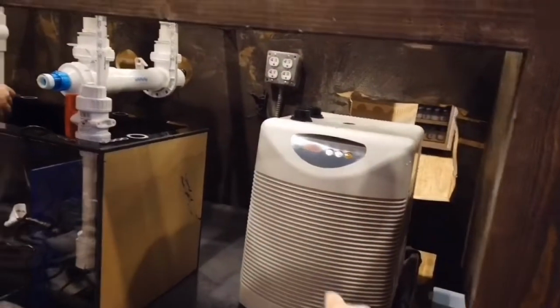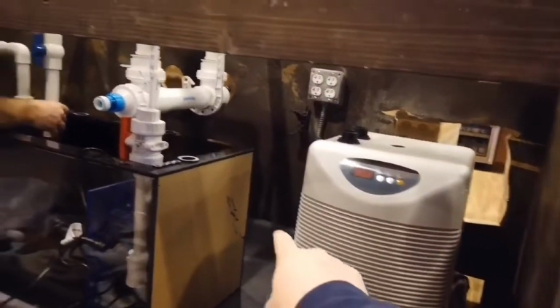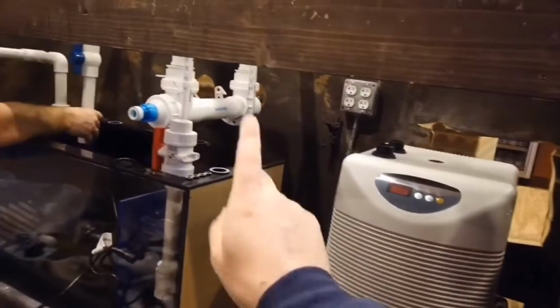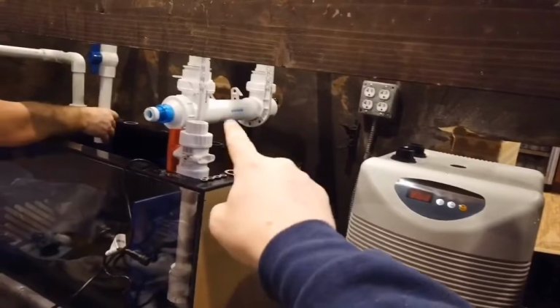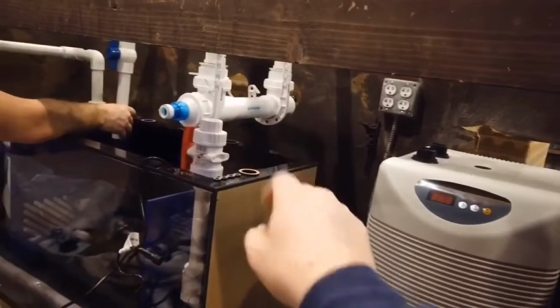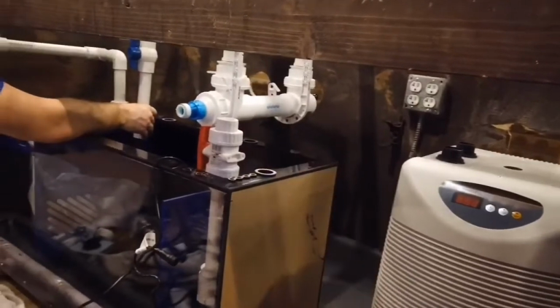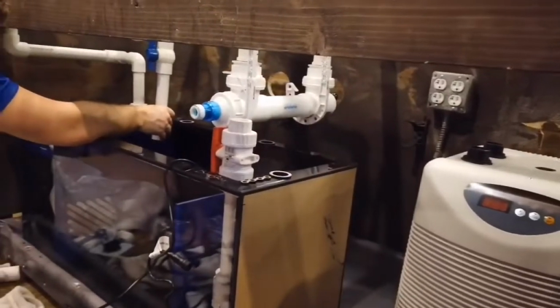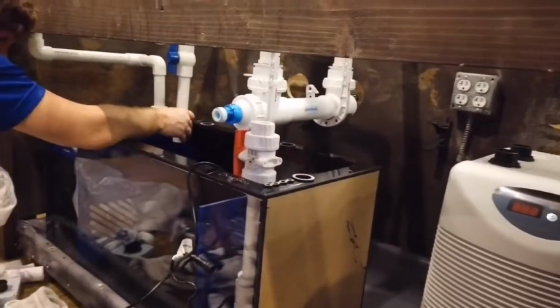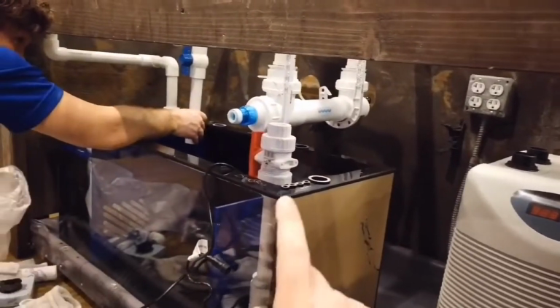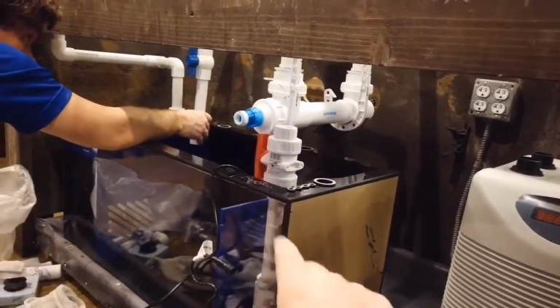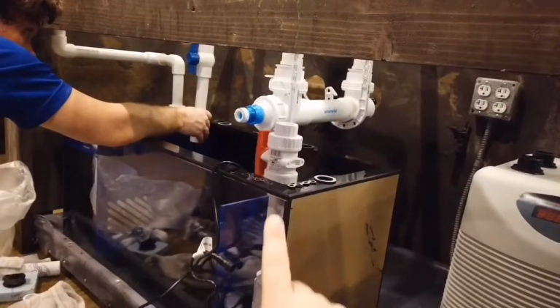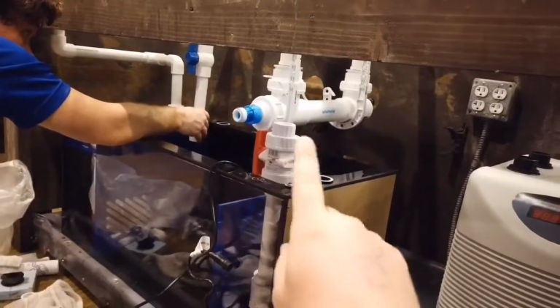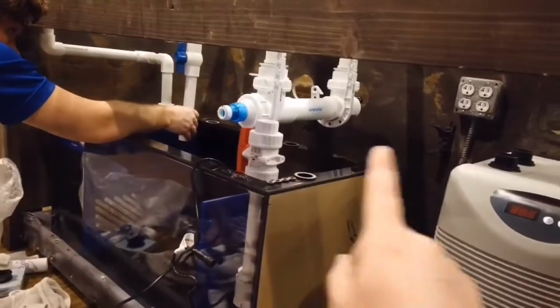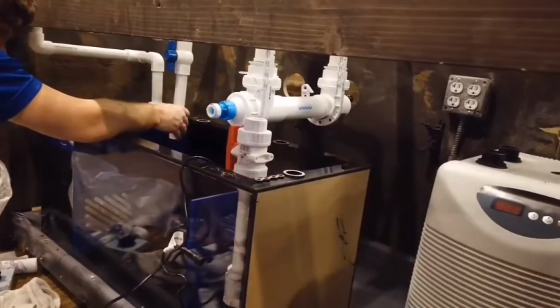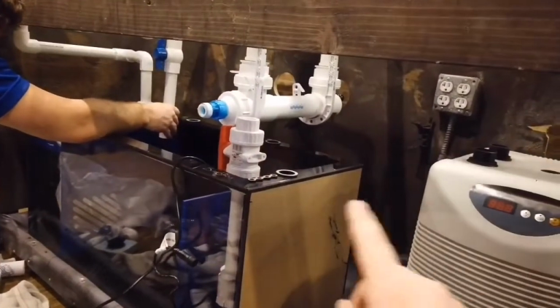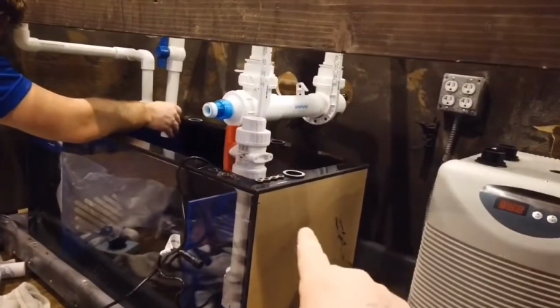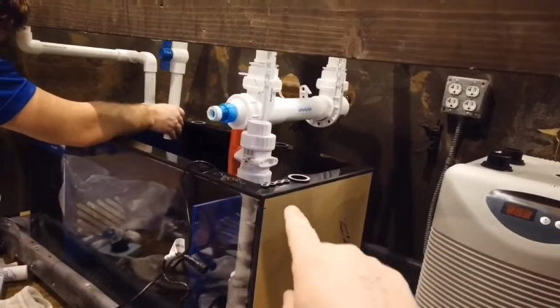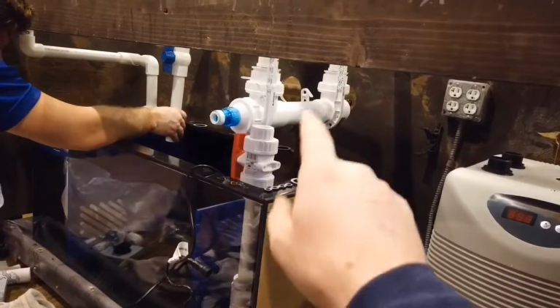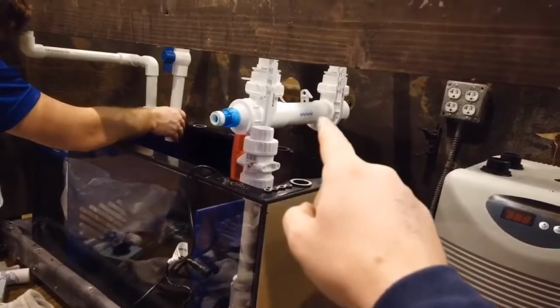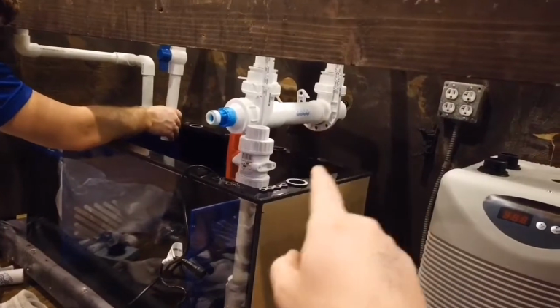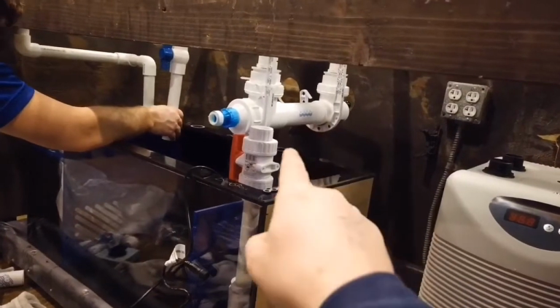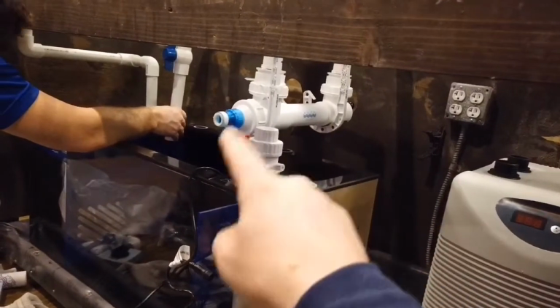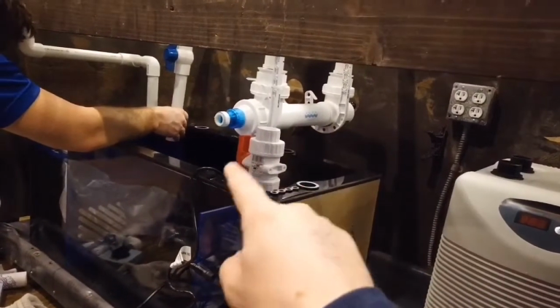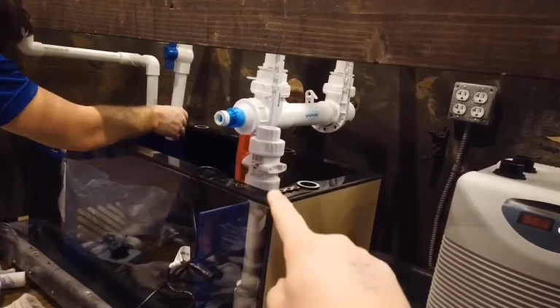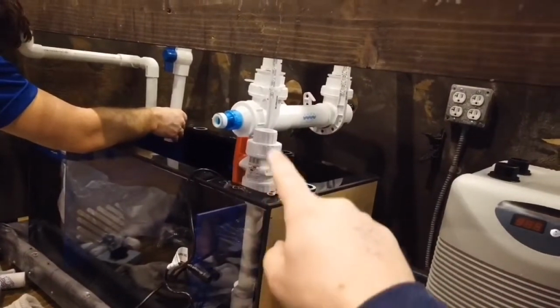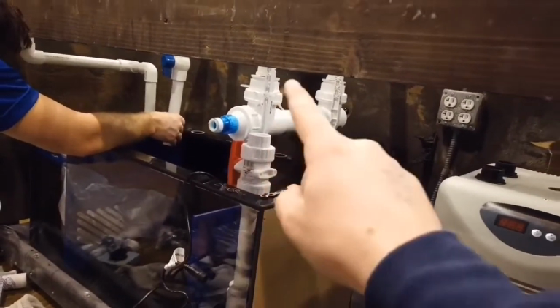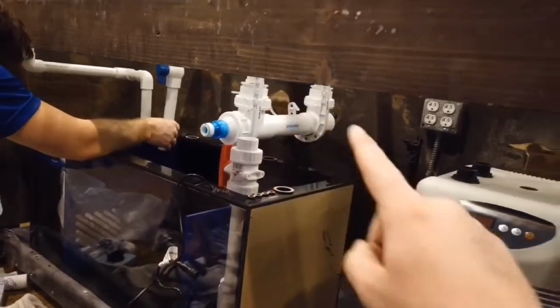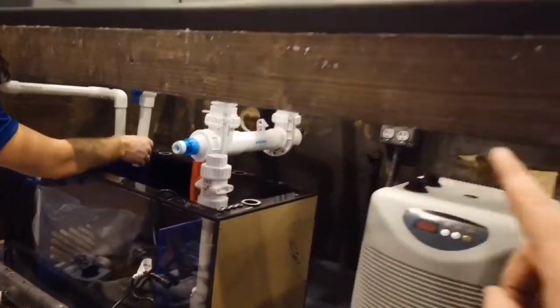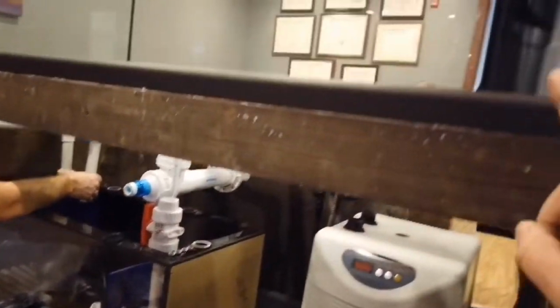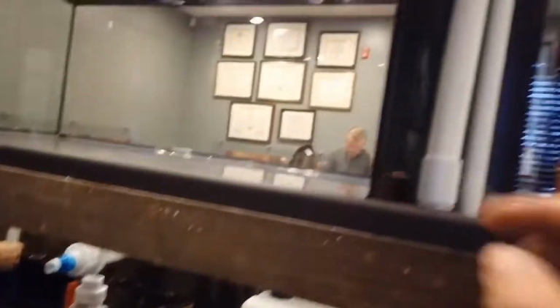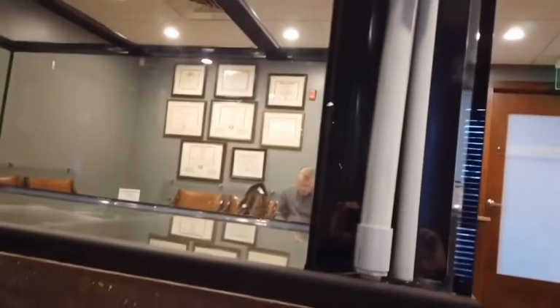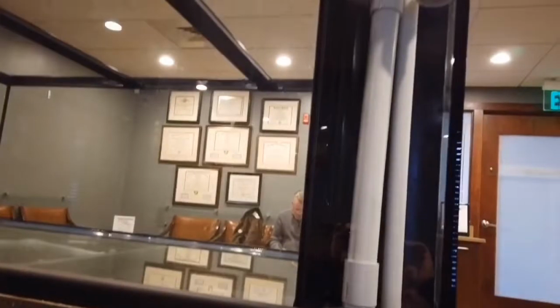You need a ride to the chiller — you have the UV sterilizer, 7-inch. So you're going to come off to a T to the chiller, and another T to the UV. The UV is going to go back into the sump, and then it's going to go back to the returns for the fish tank.